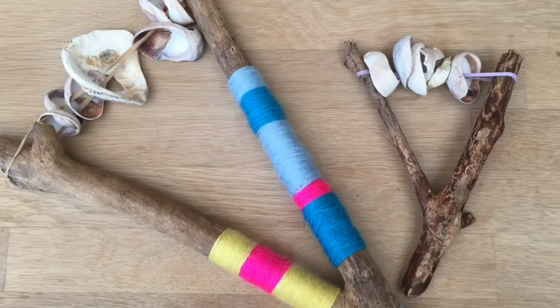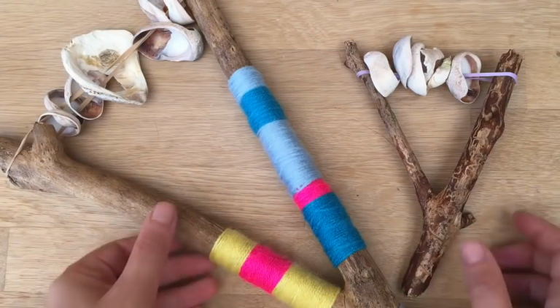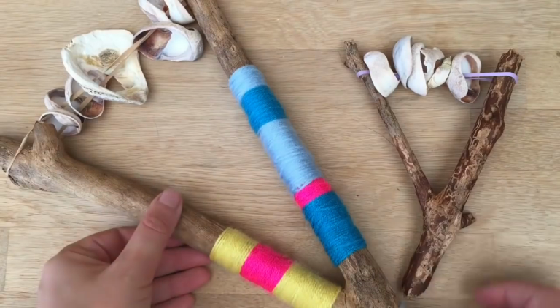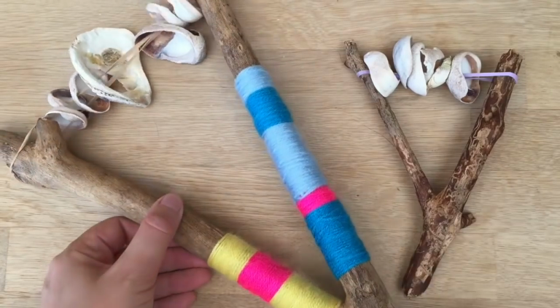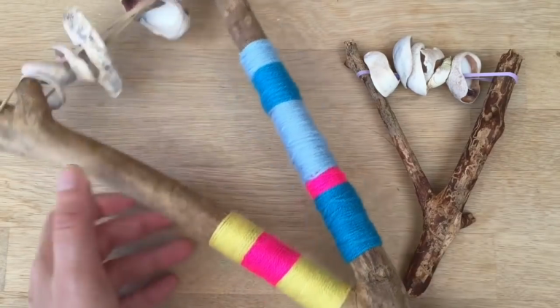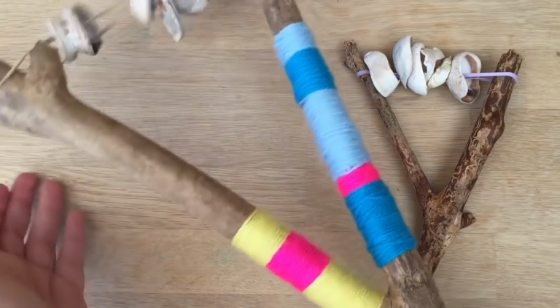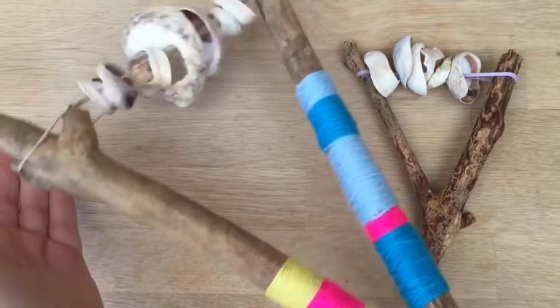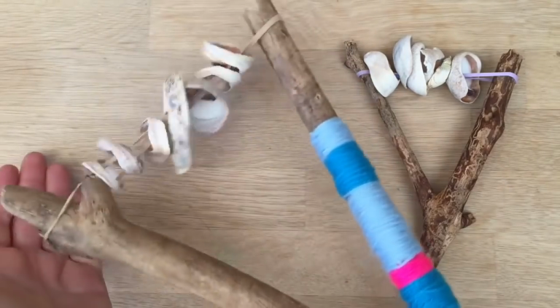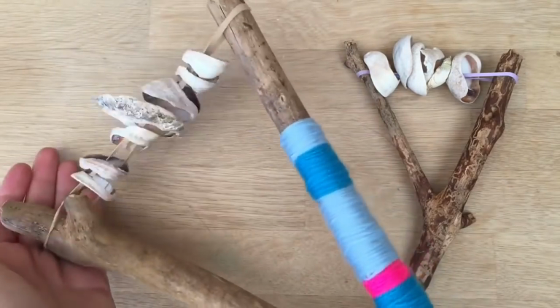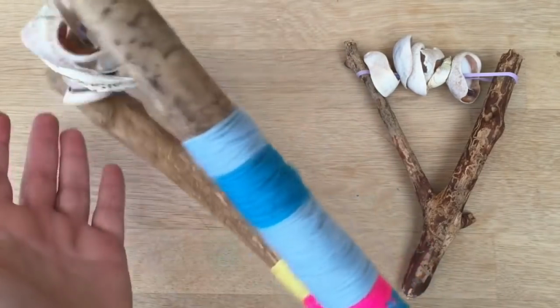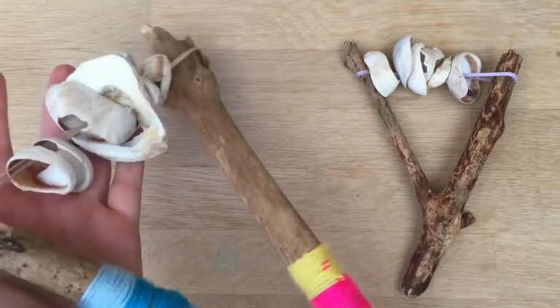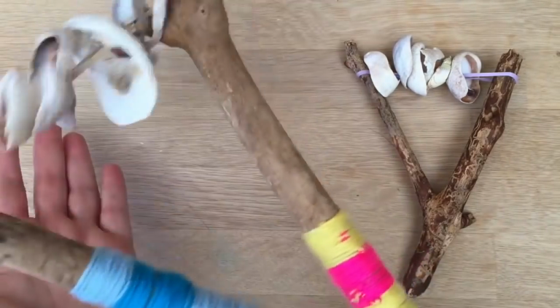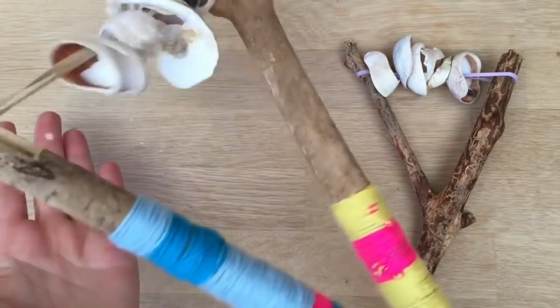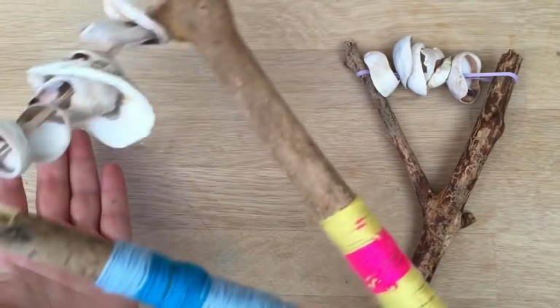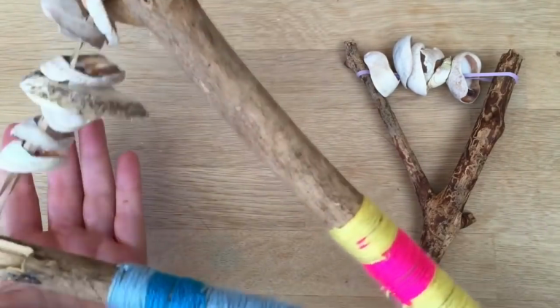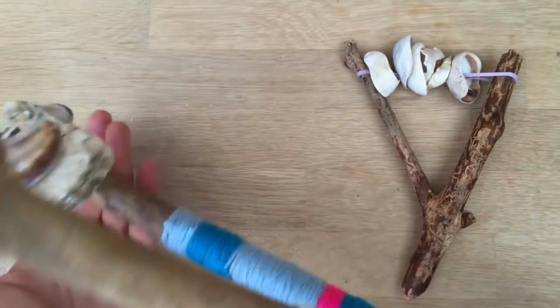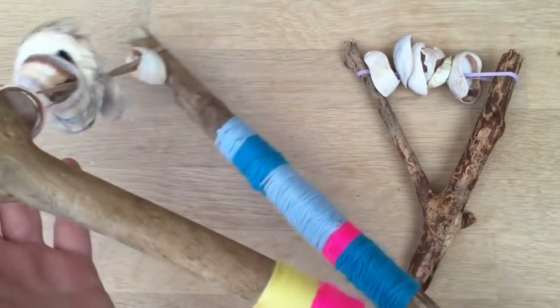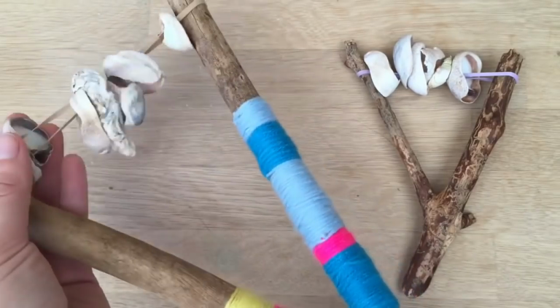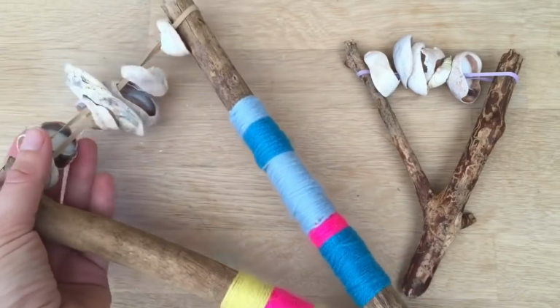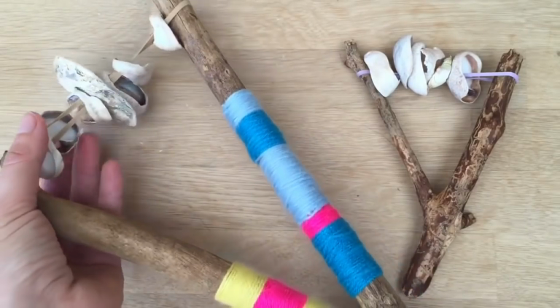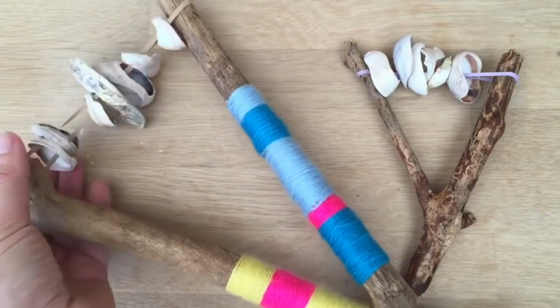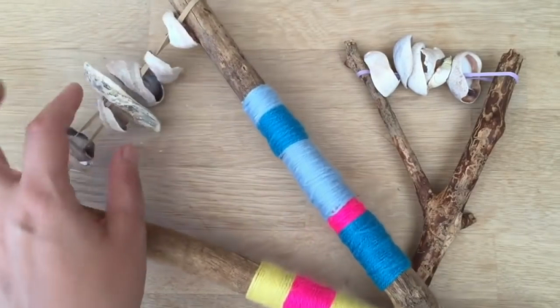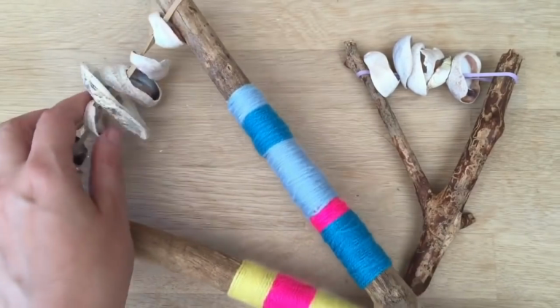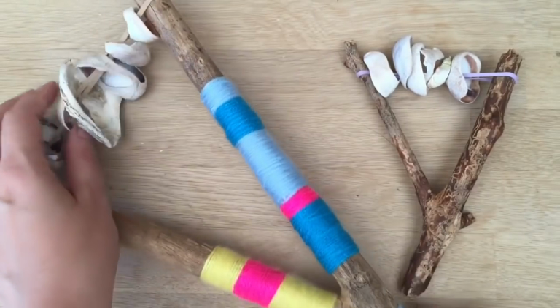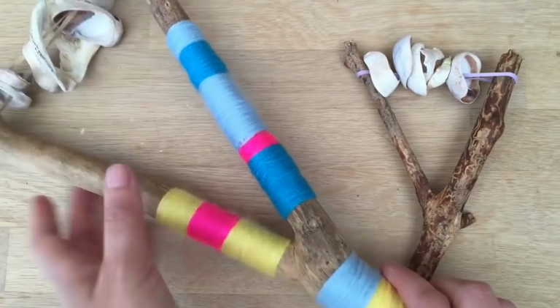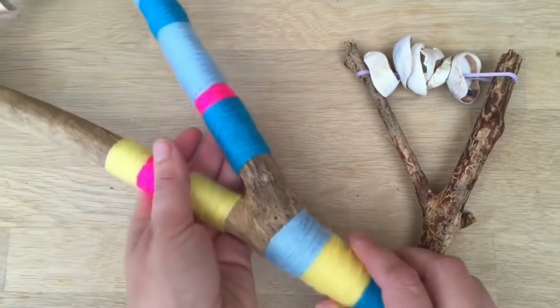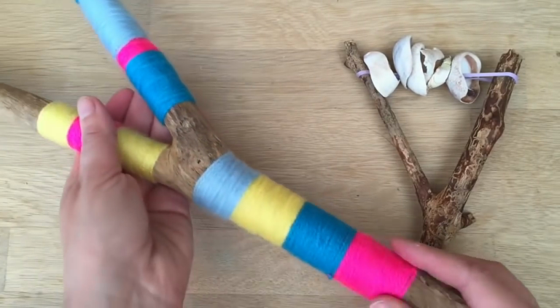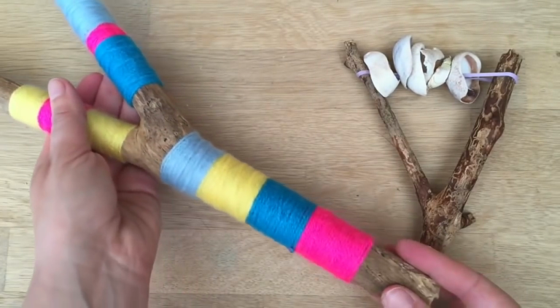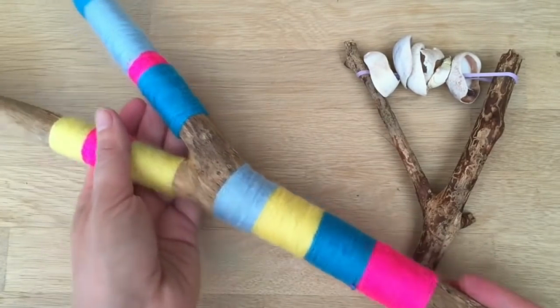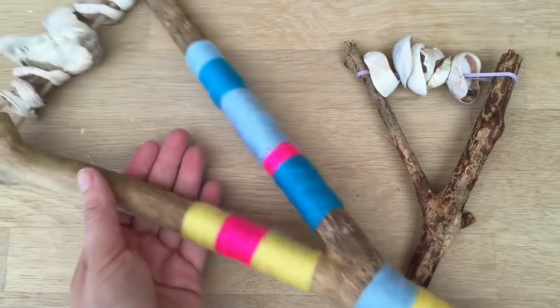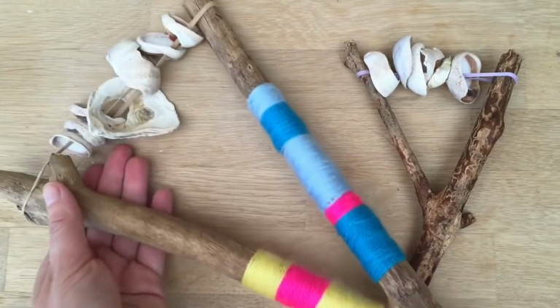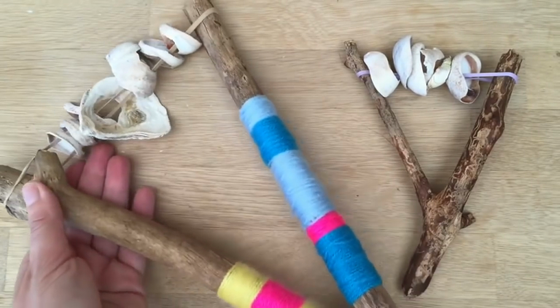Hello, welcome back to Redhead Art. Today we're going to show you how to make this beechwood, driftwood and broken shell rattles wrapped in yarn.